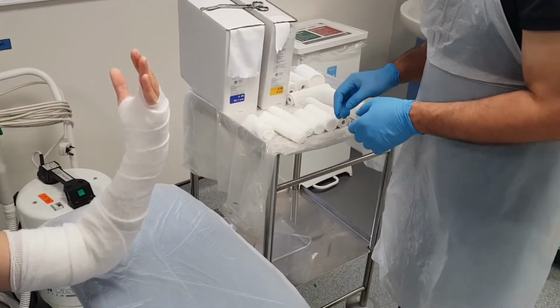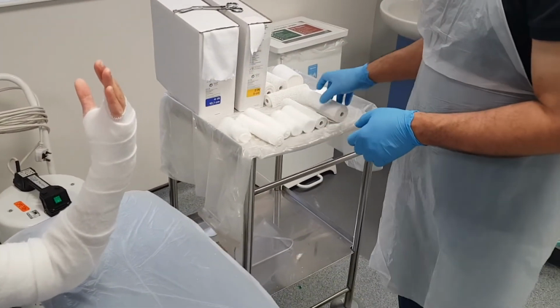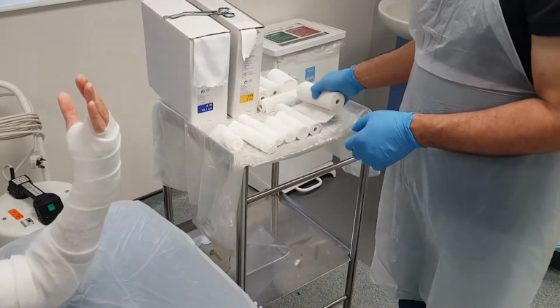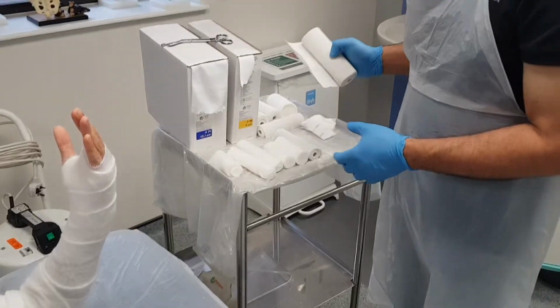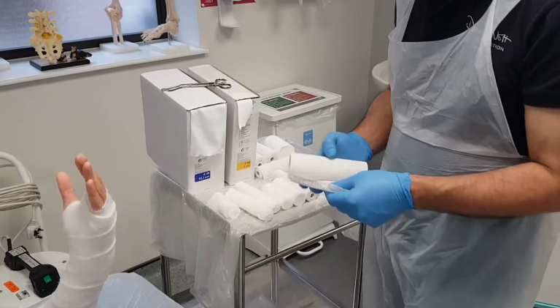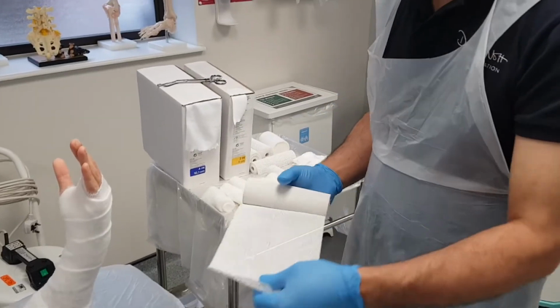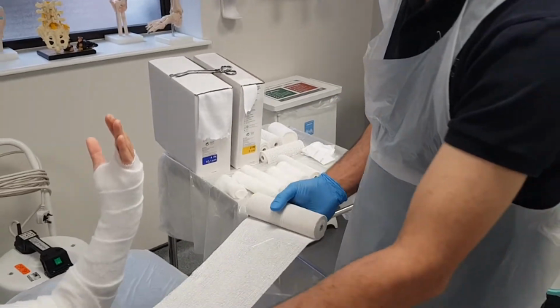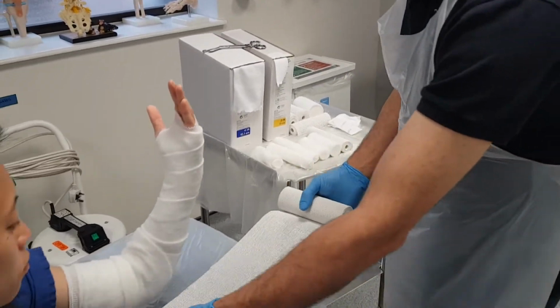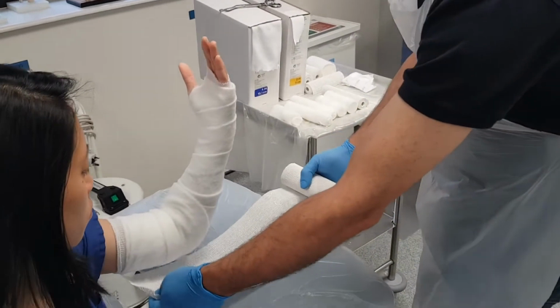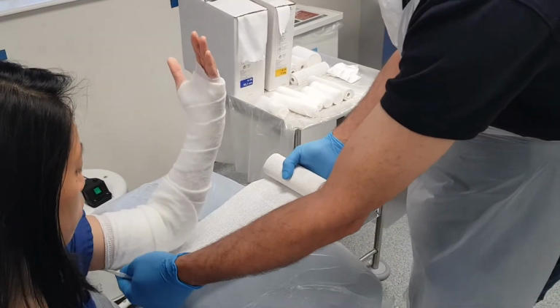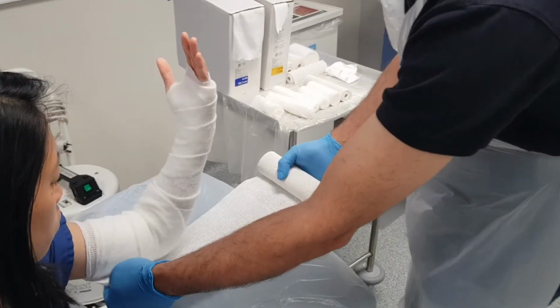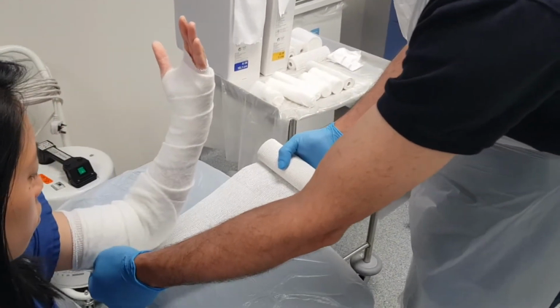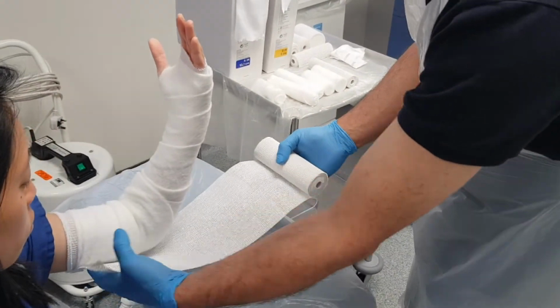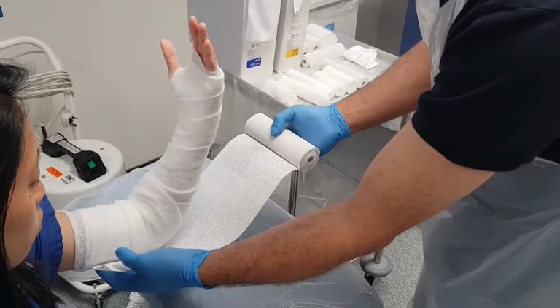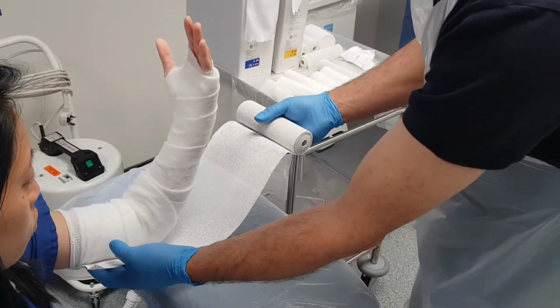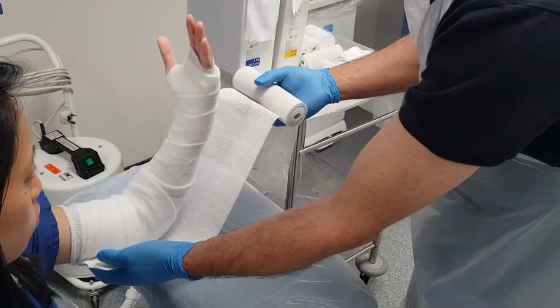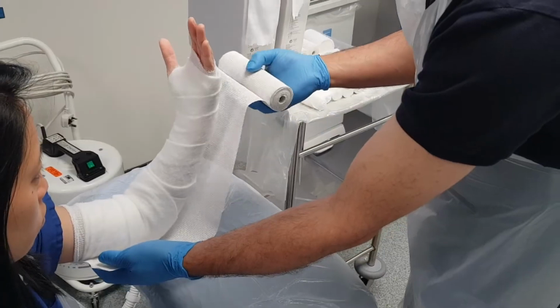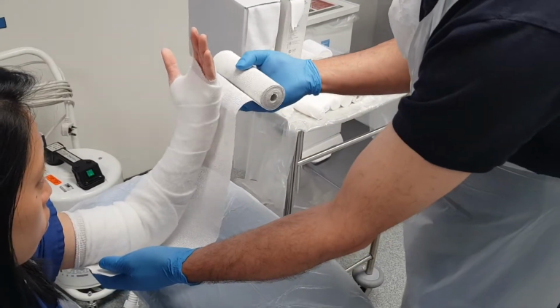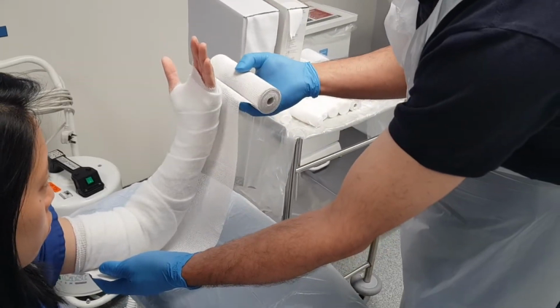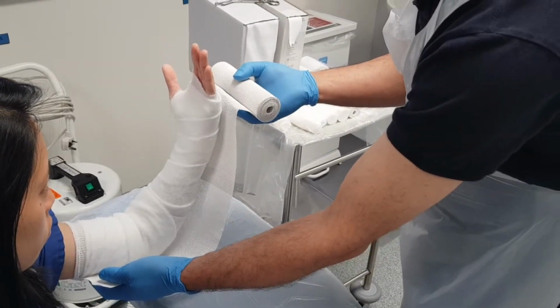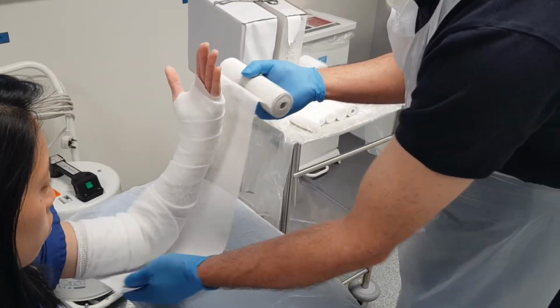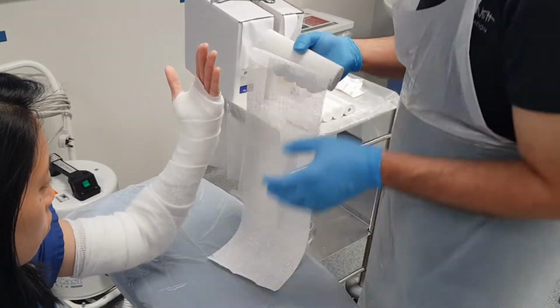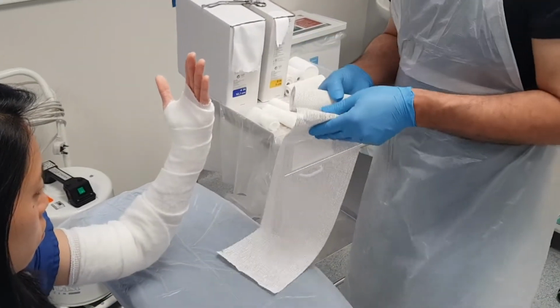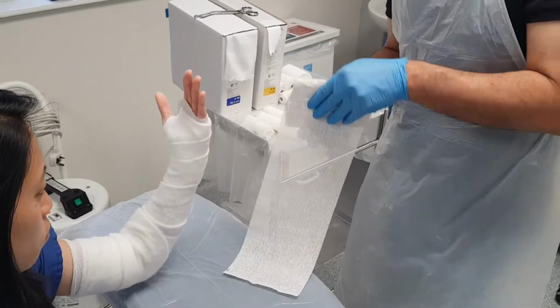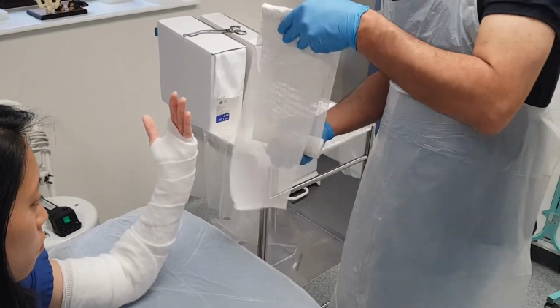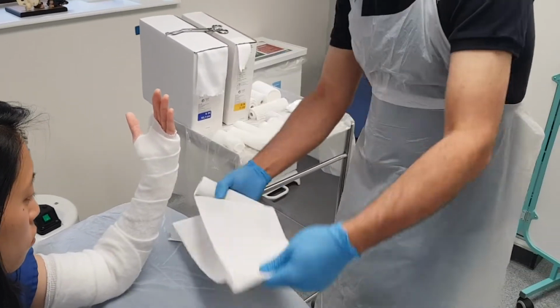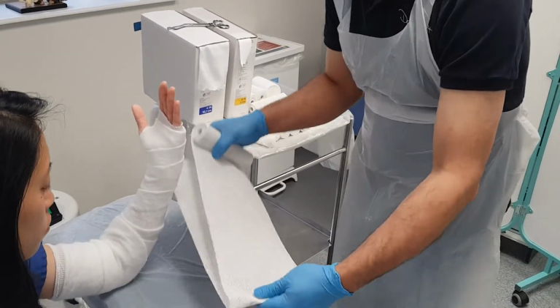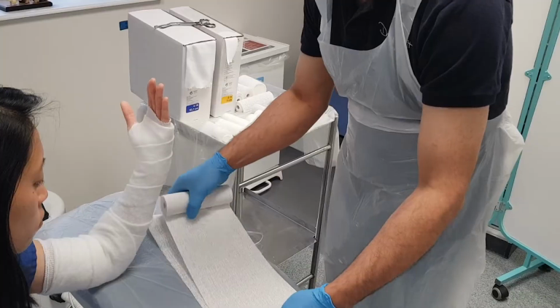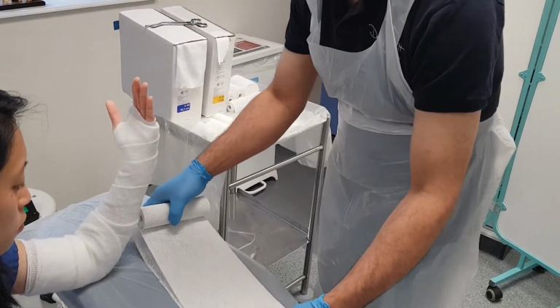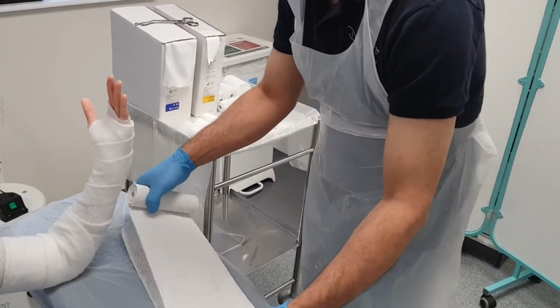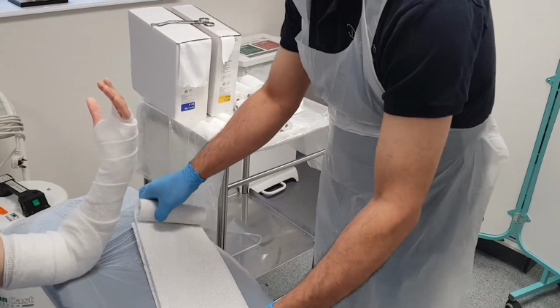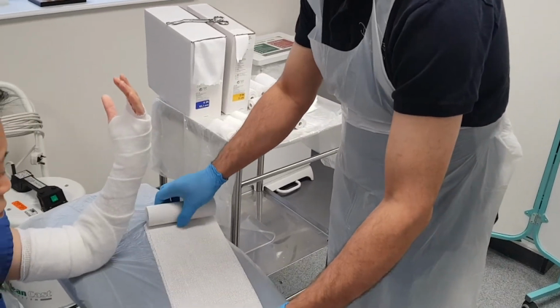Now I want to measure how long my back slab is going to be. I'm going to go from the elbow down to the metacarpal head. I'm going to fold that over to keep myself at least six layers.